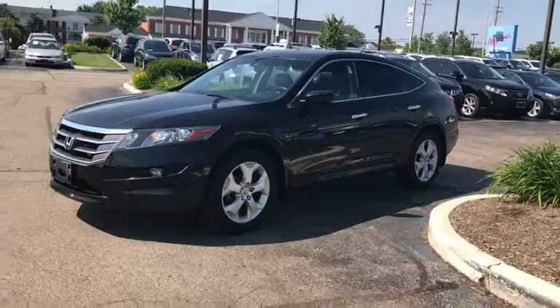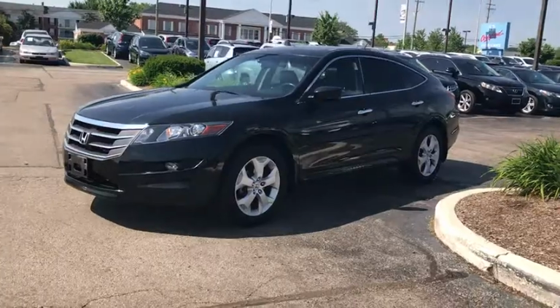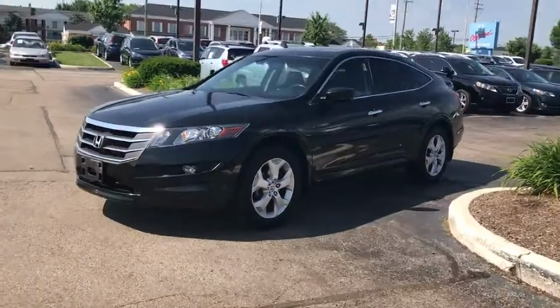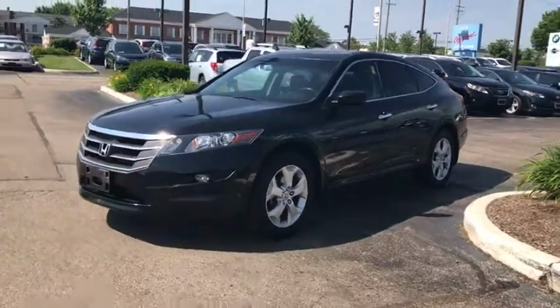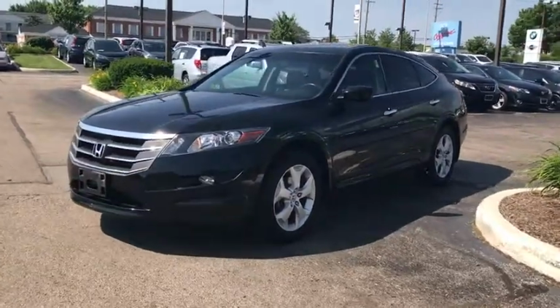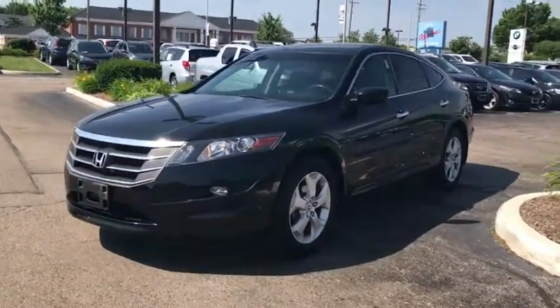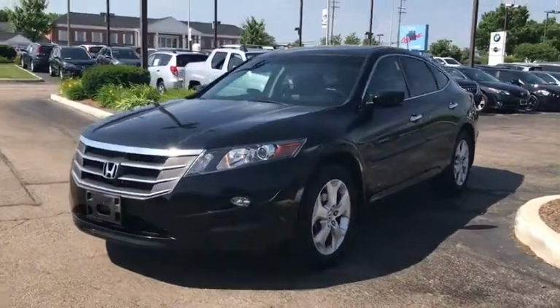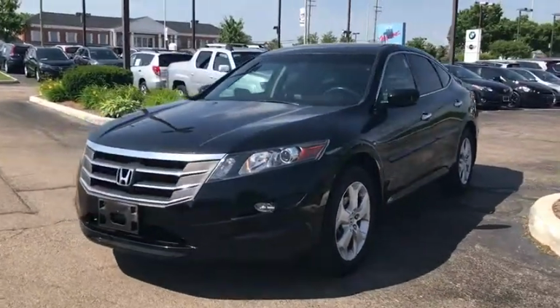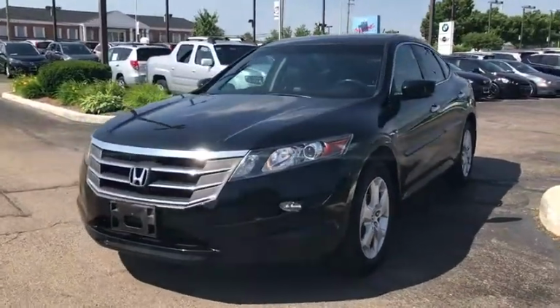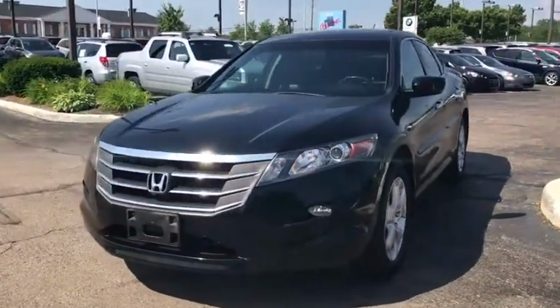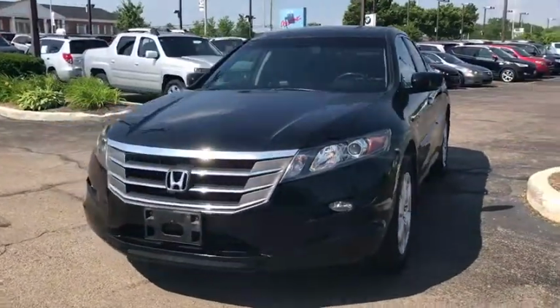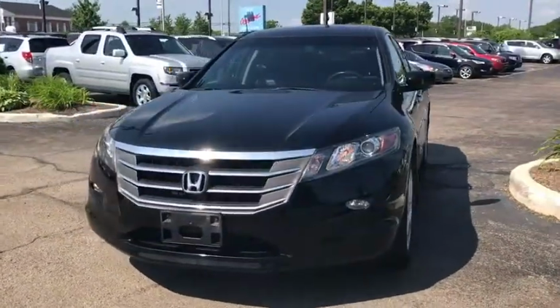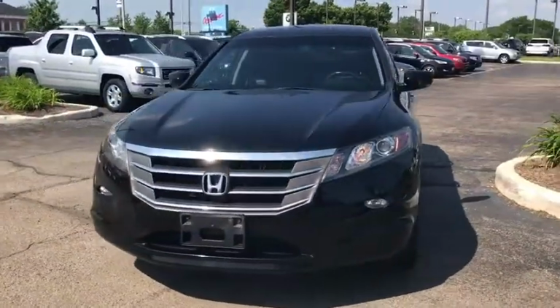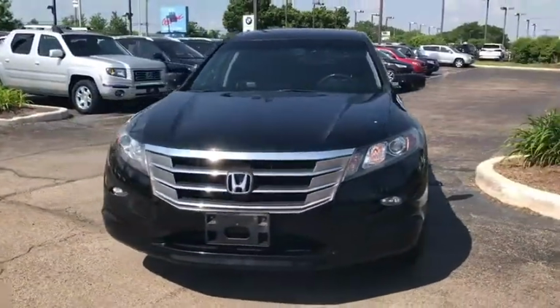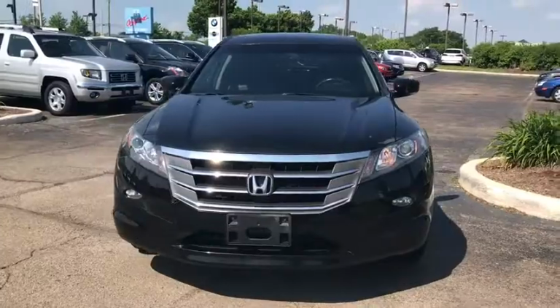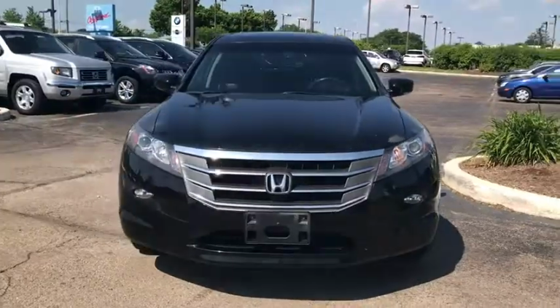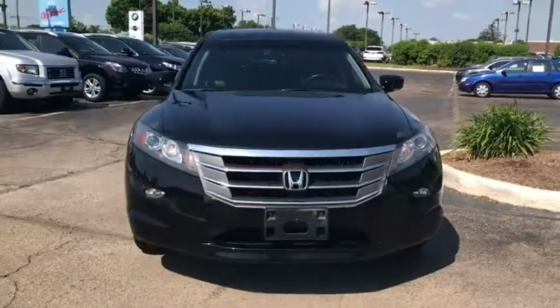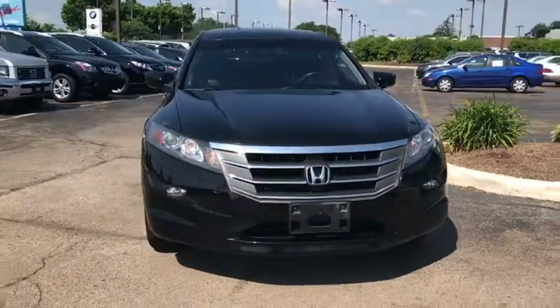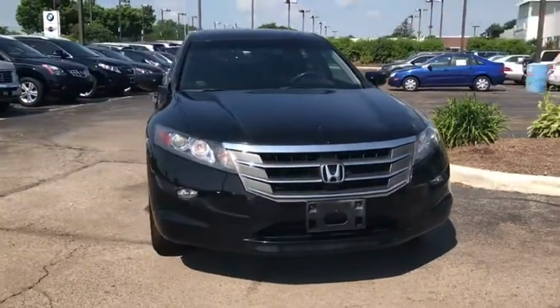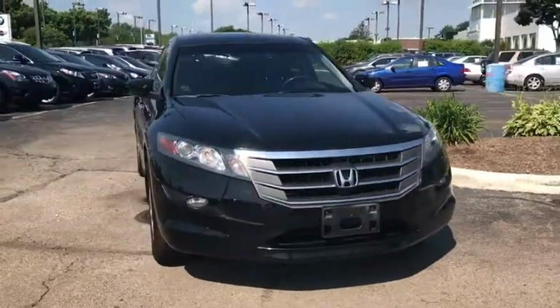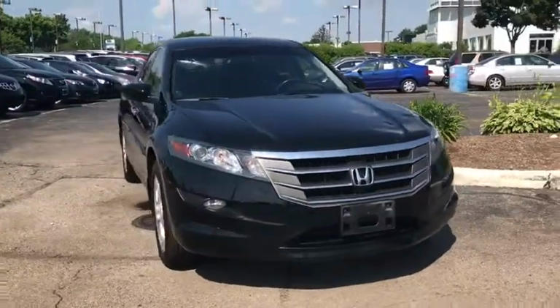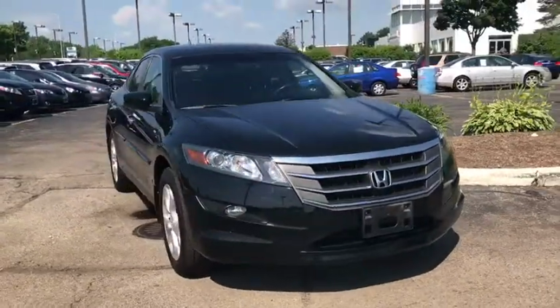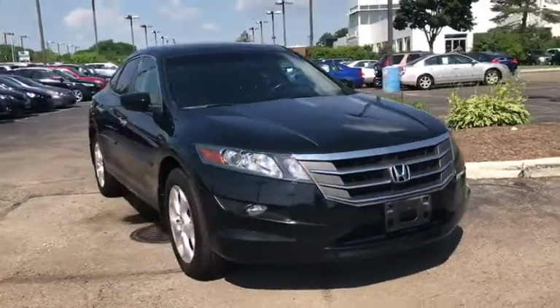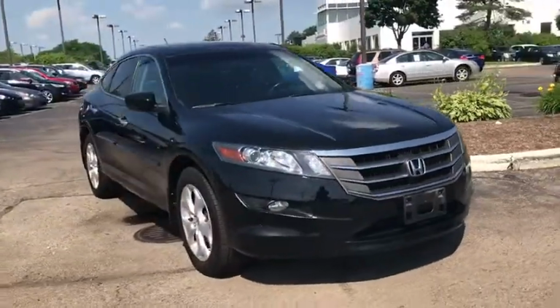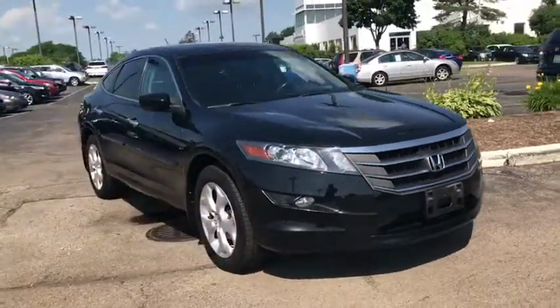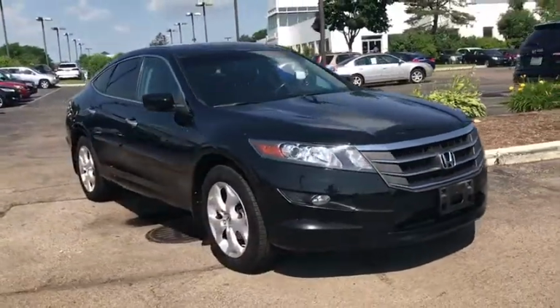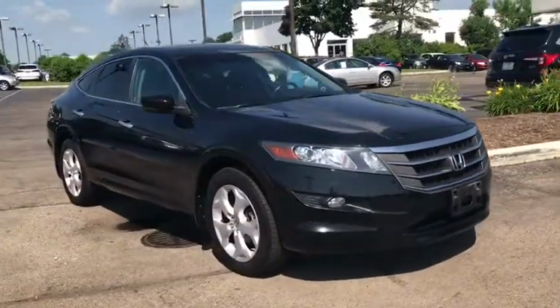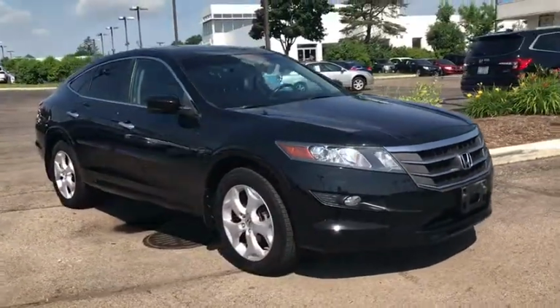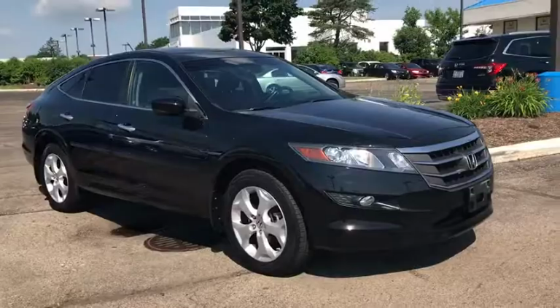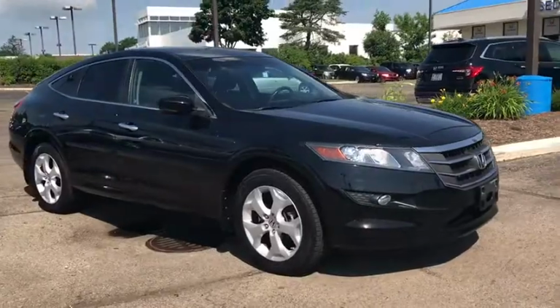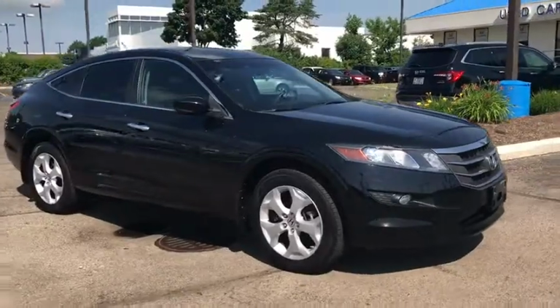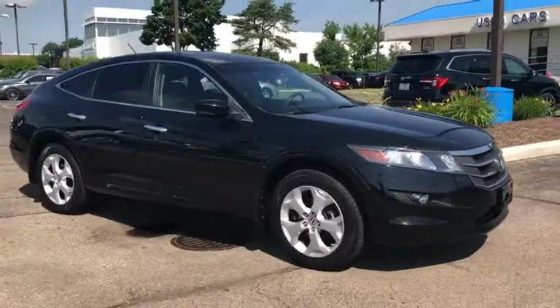Looking for the right vehicle? Check out the 2012 Honda Accord Crosstour. Versatility — is it a sports car? Or pack it full of gear and it becomes an SUV? Accord Crosstour.